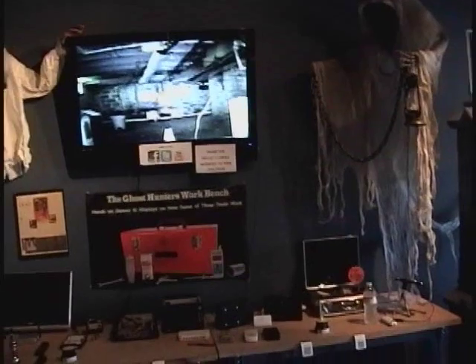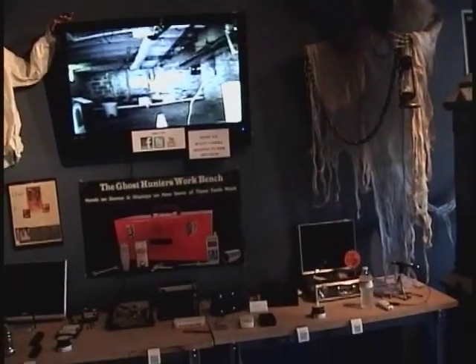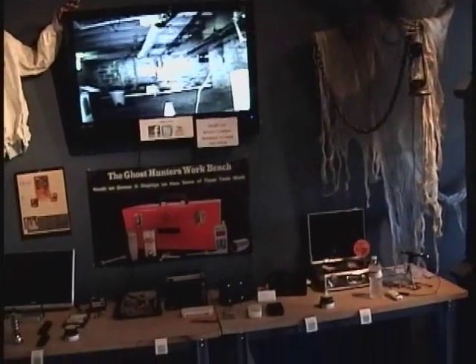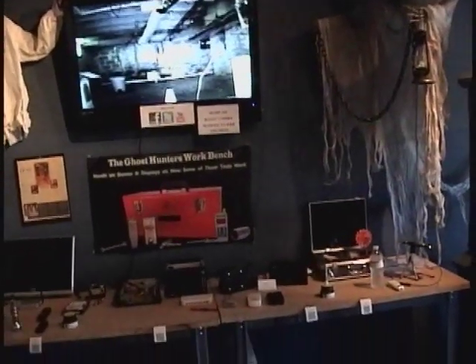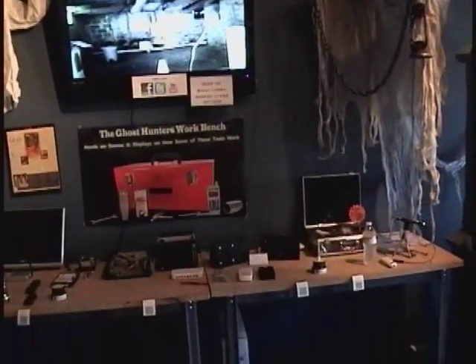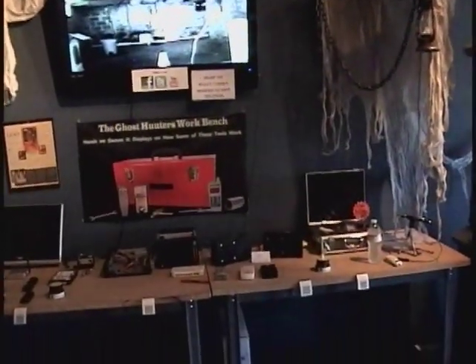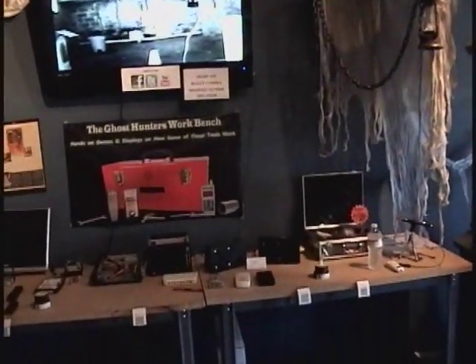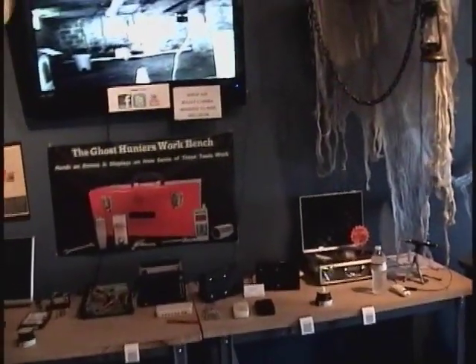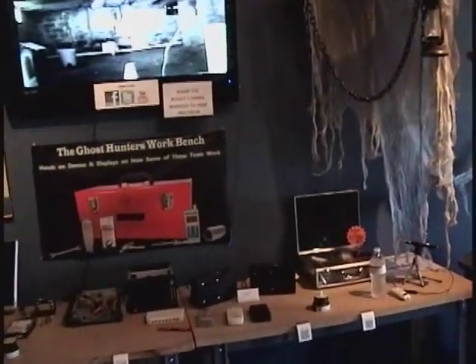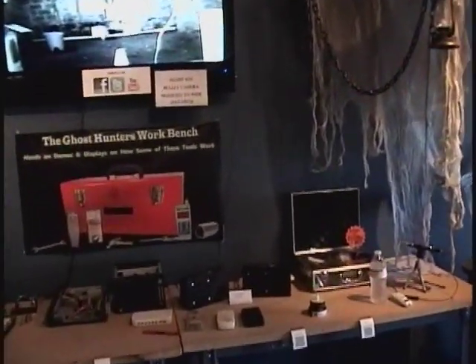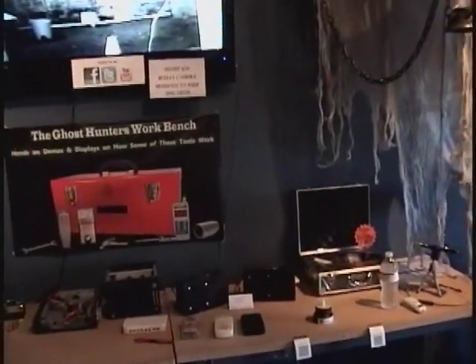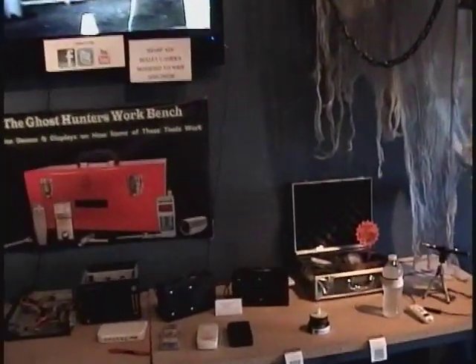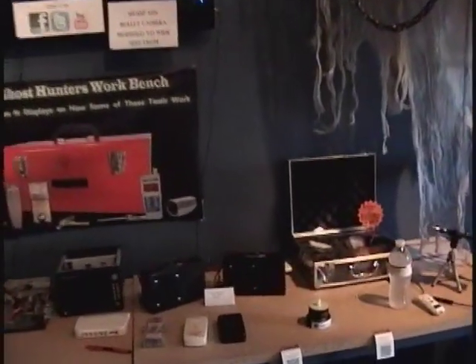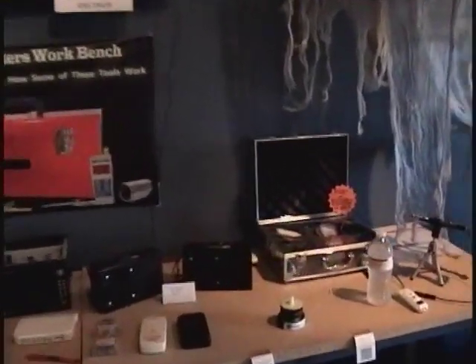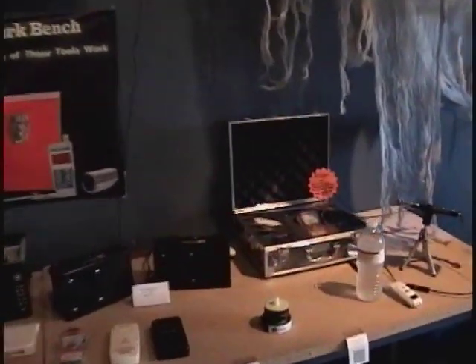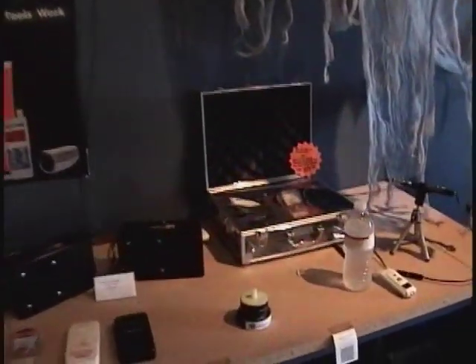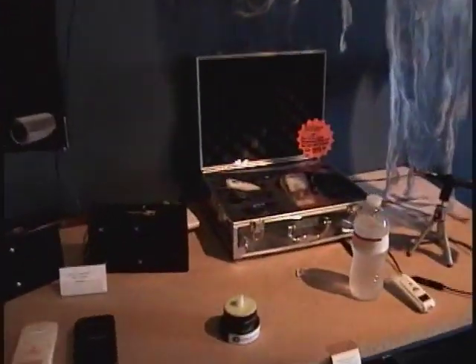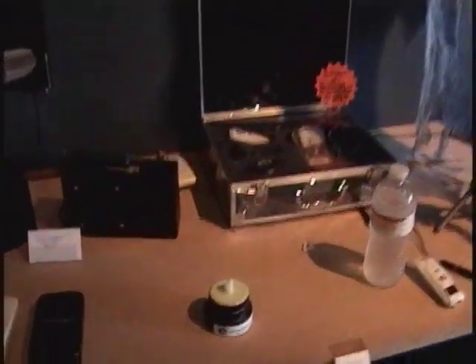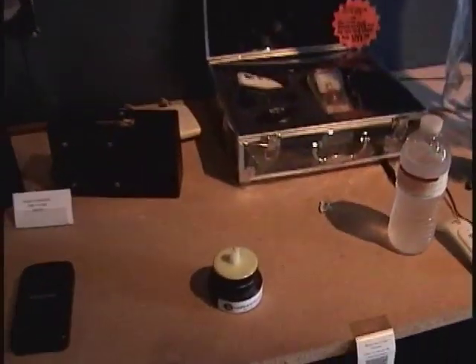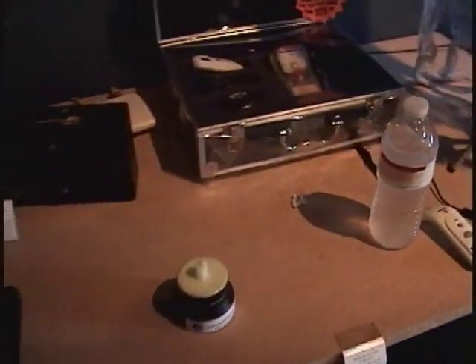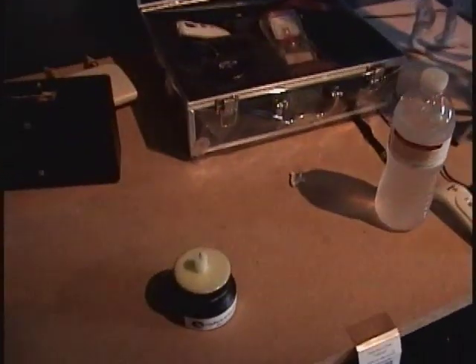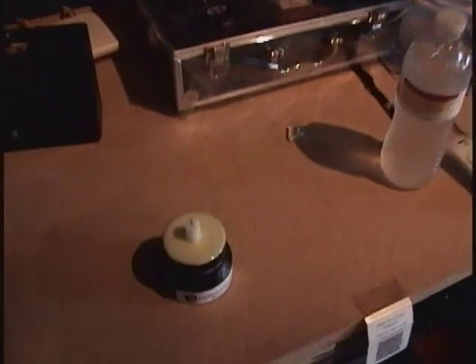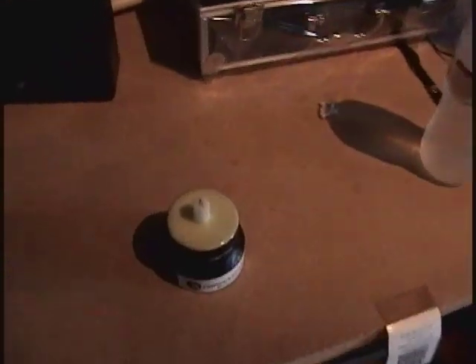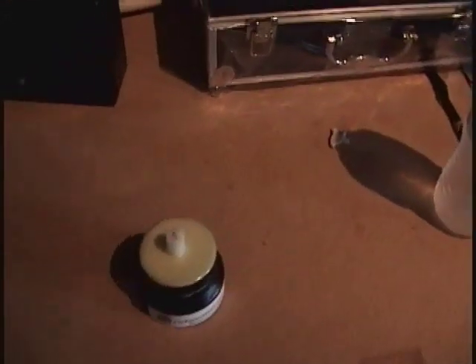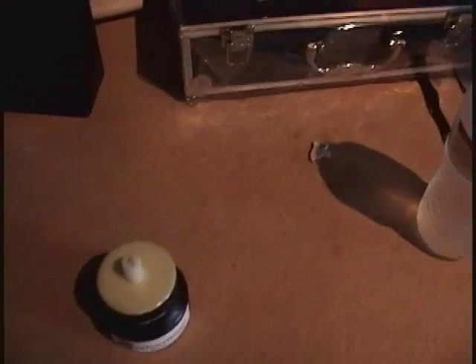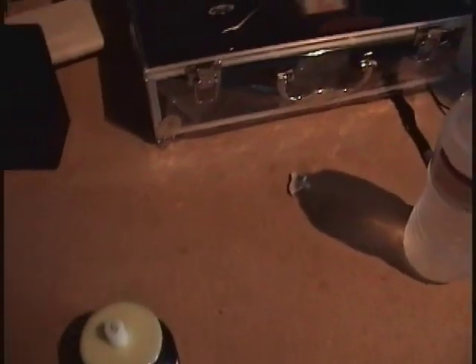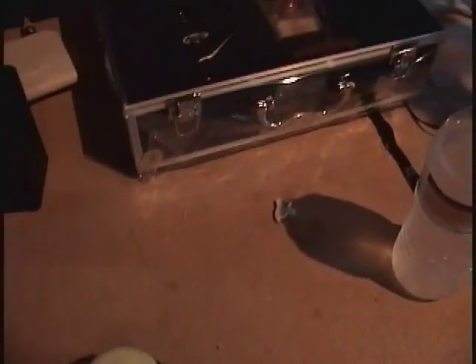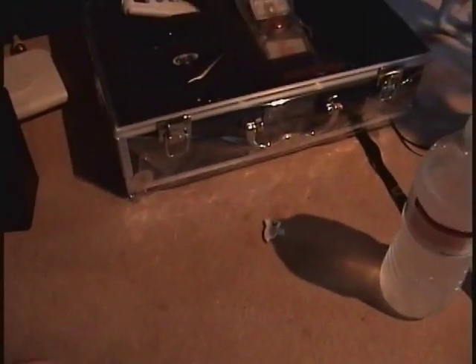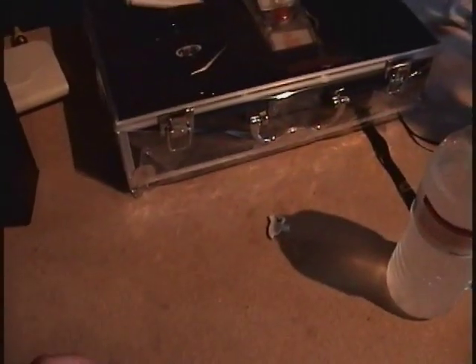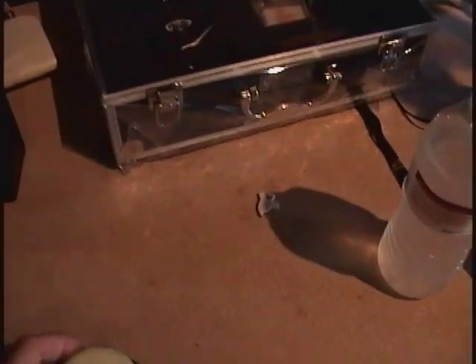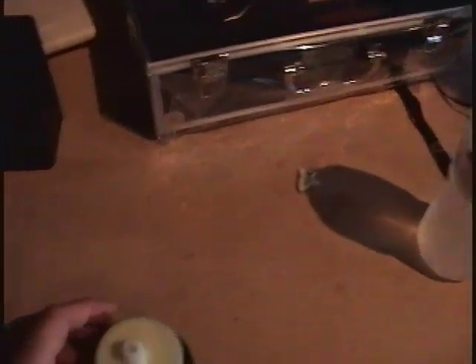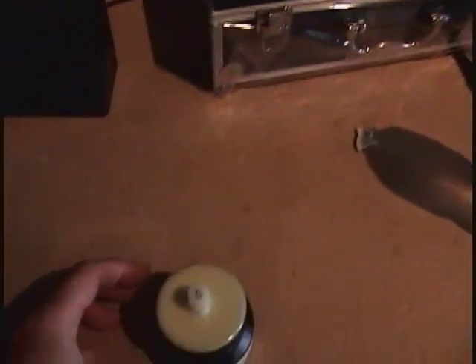Hi, everybody. It's Dave from the Ghost Center Store. We have a new product I wanted to show you today. I'm going to show you on our workbench area.